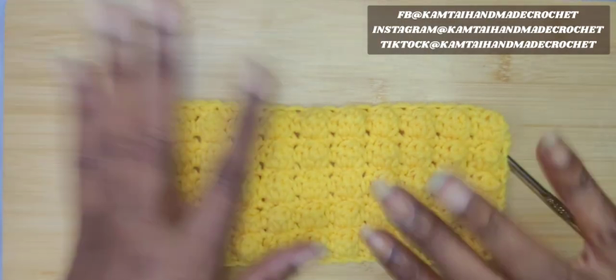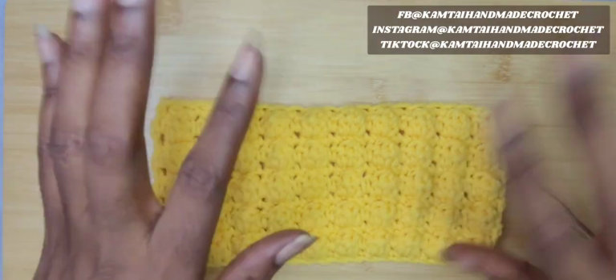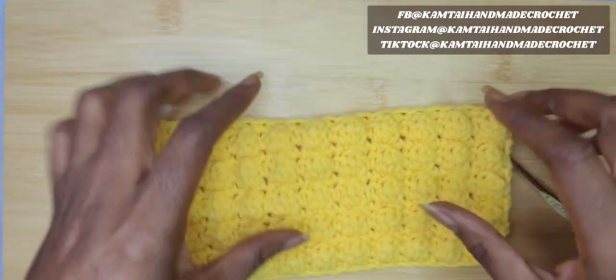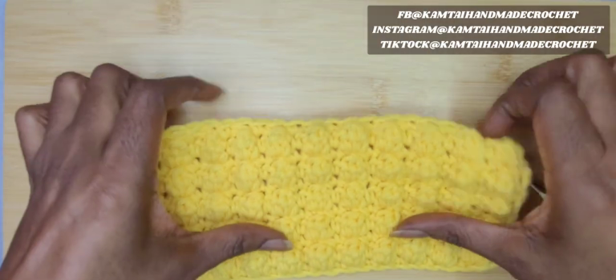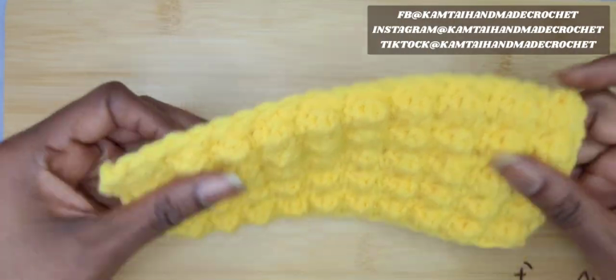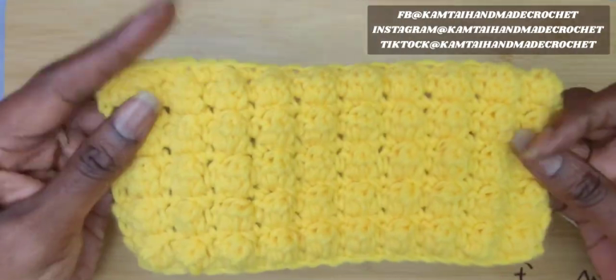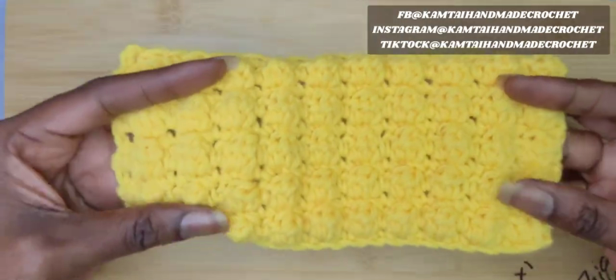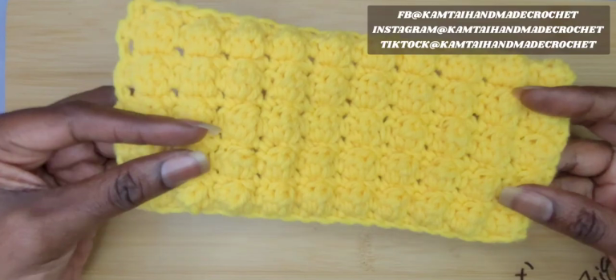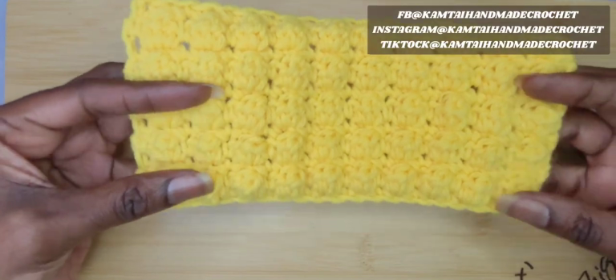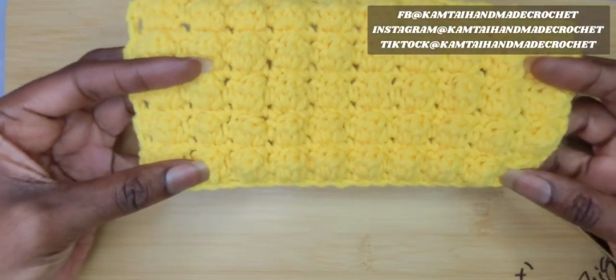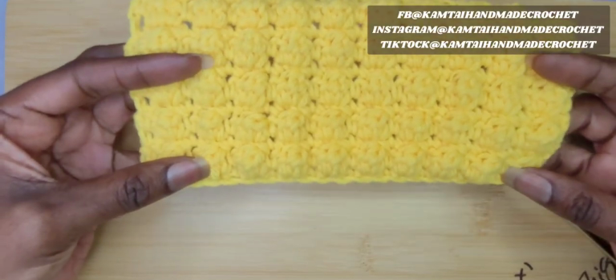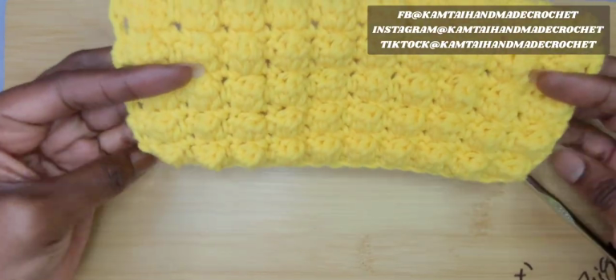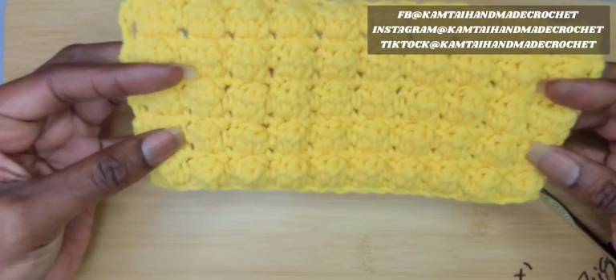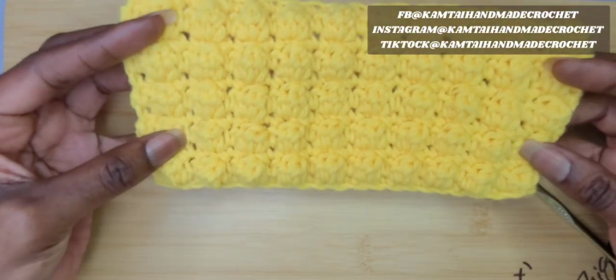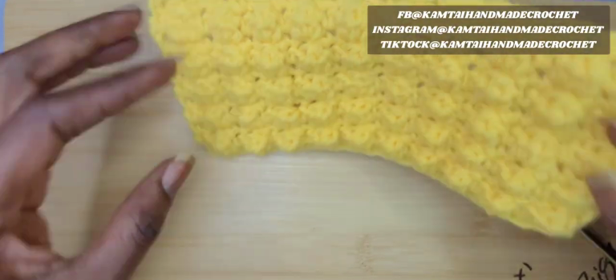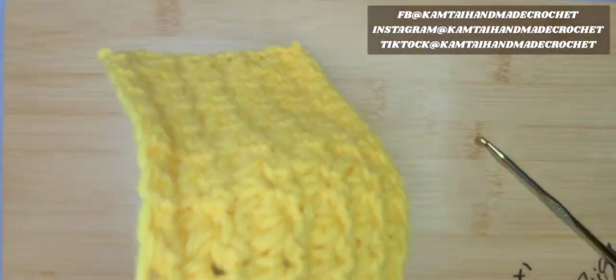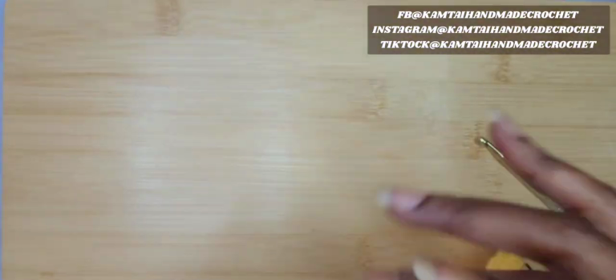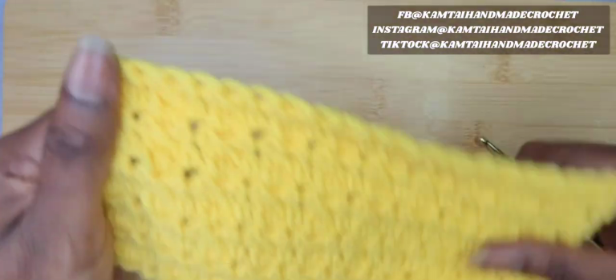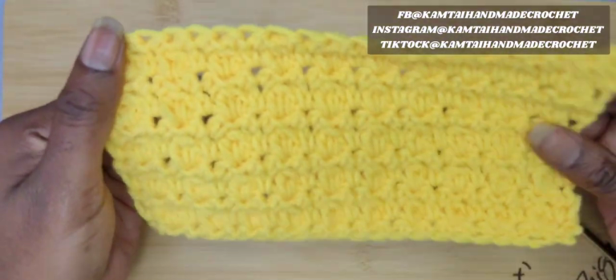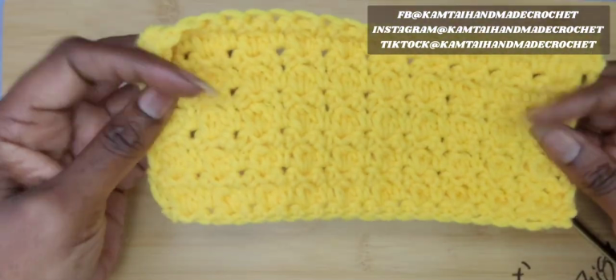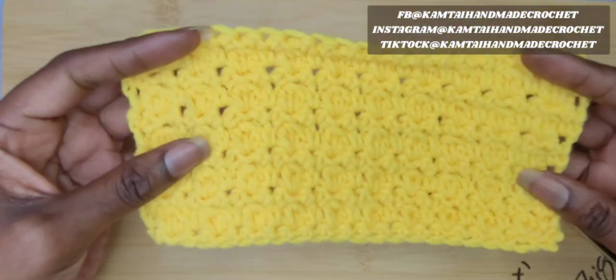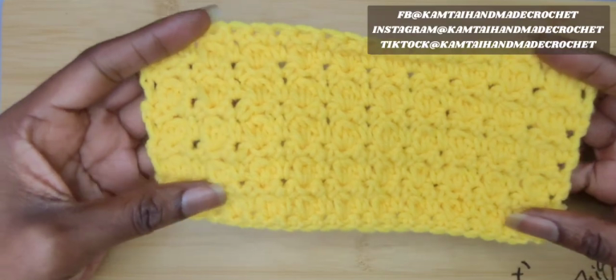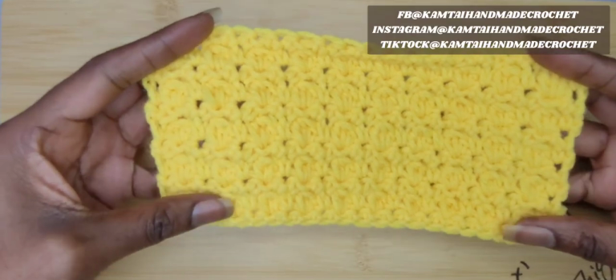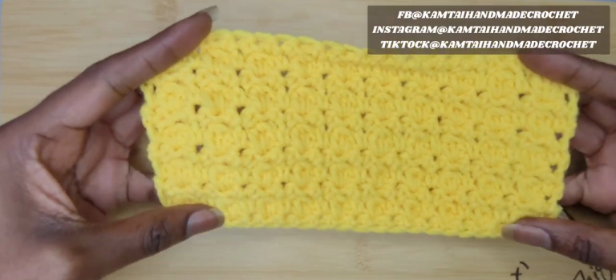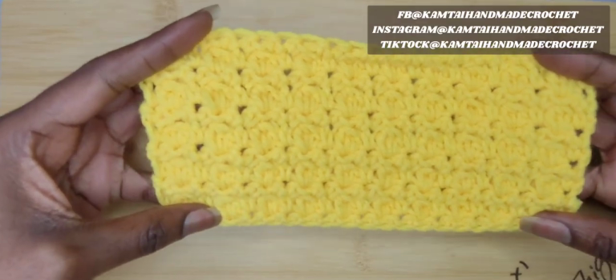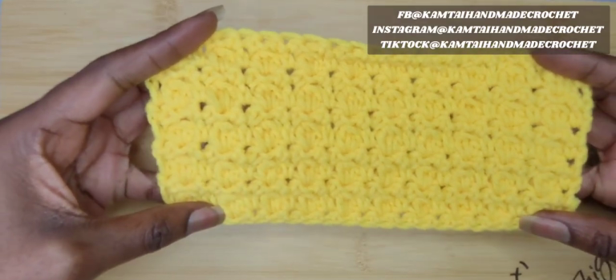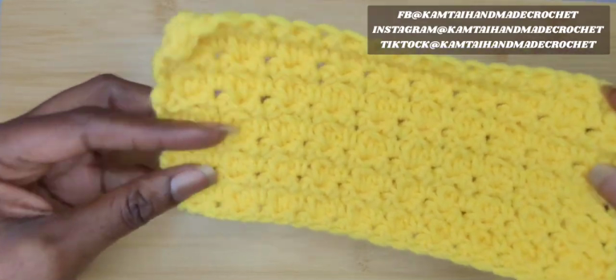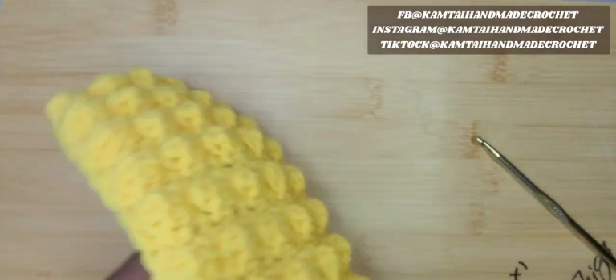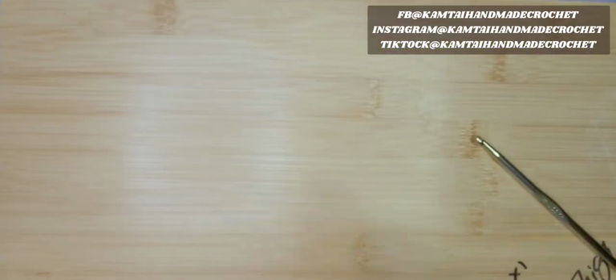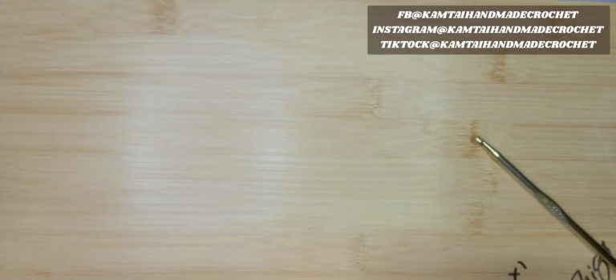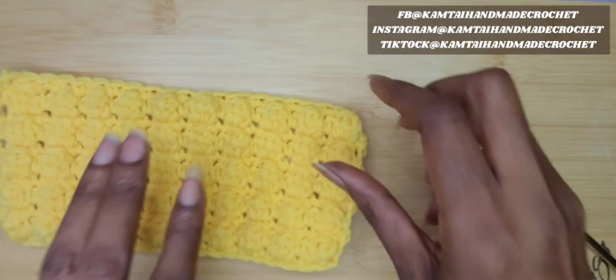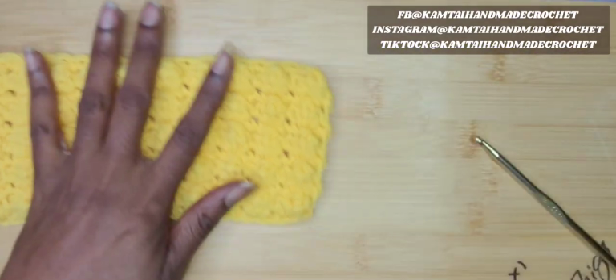I have my swatch here of that bobble stitch. It's a very nice stitch. This is the front of the stitch and this is the back of the stitch. The back side is not too bad either — it makes a very nice stitch.